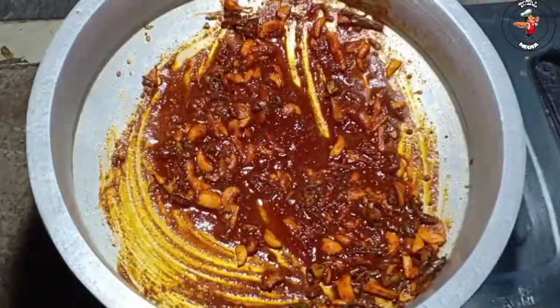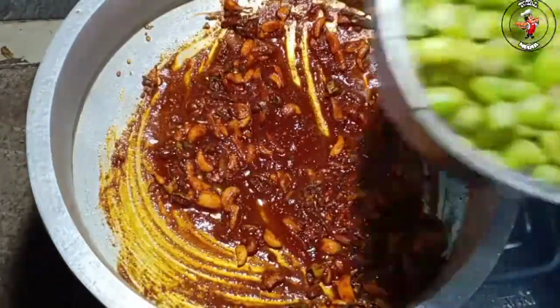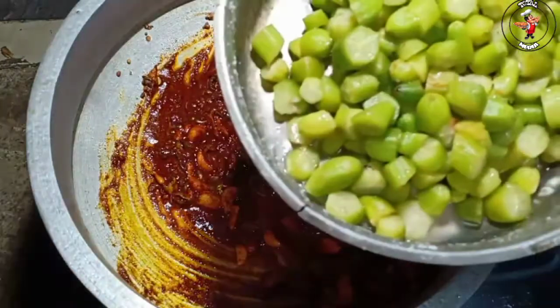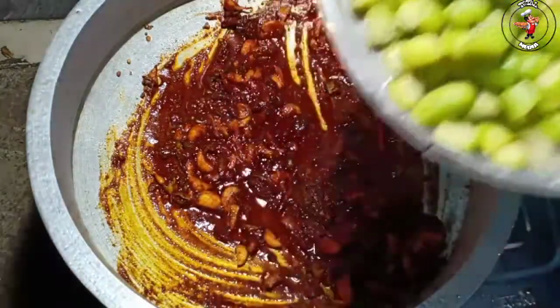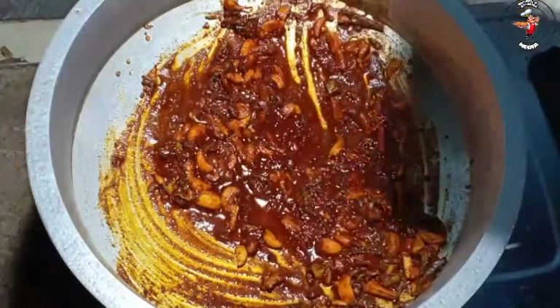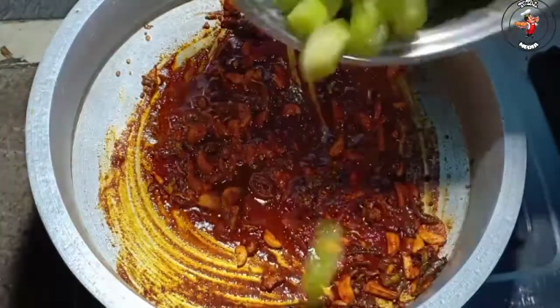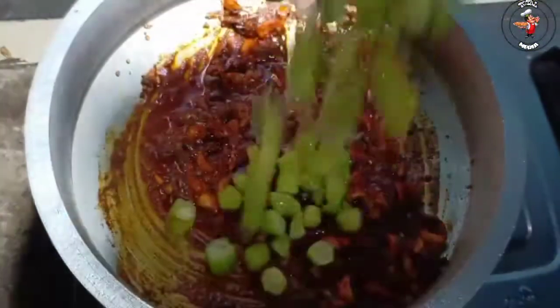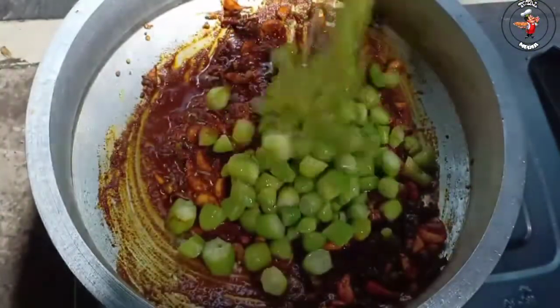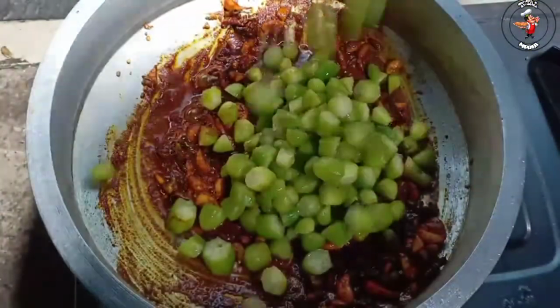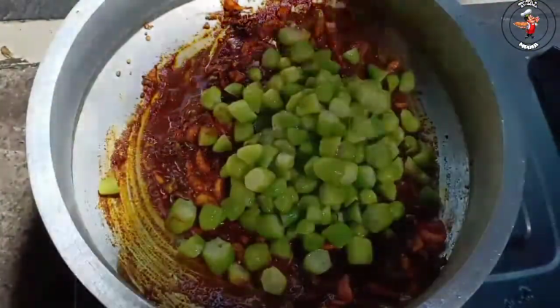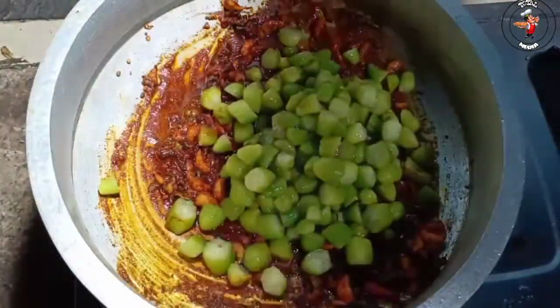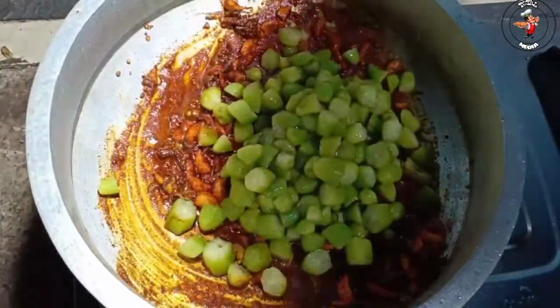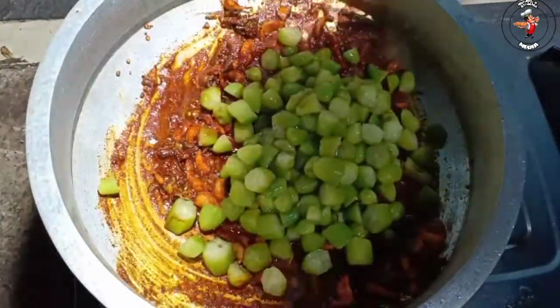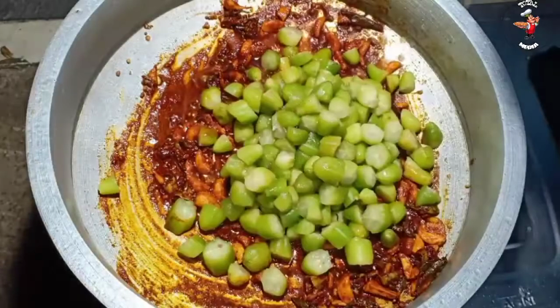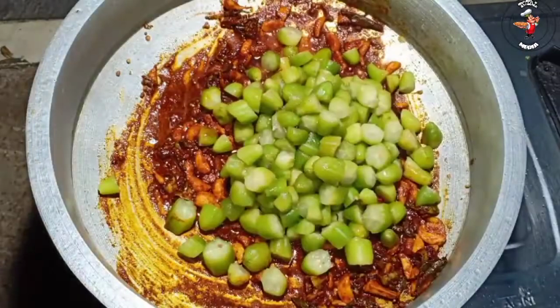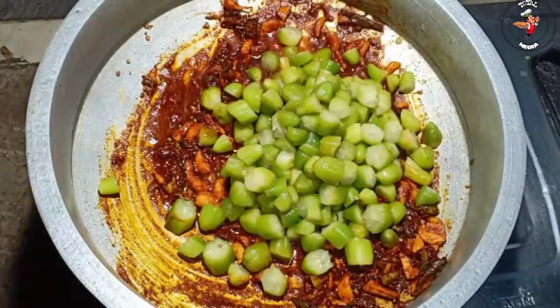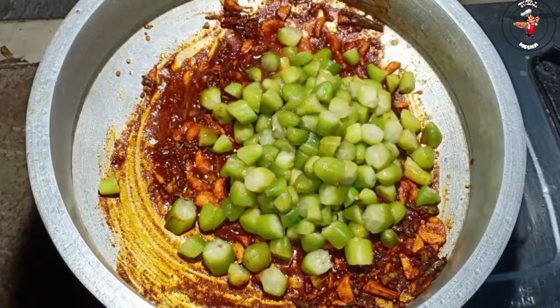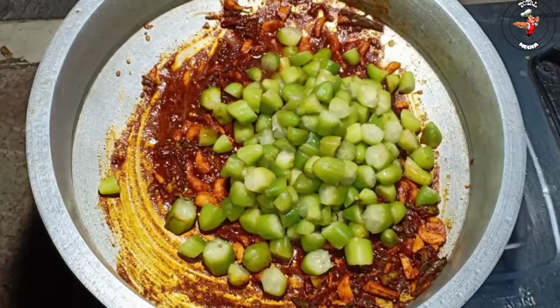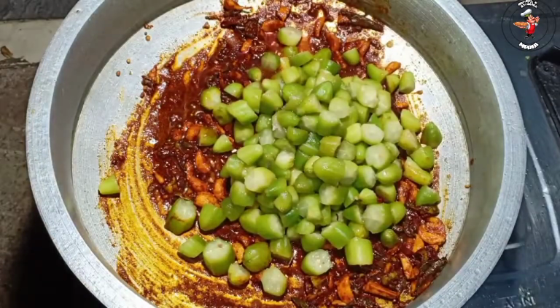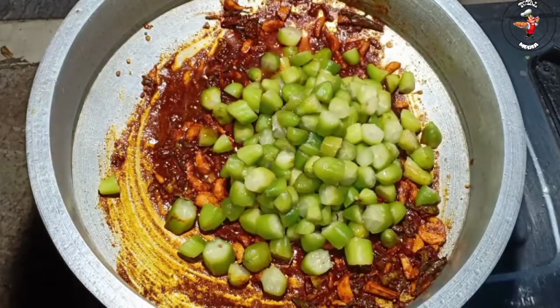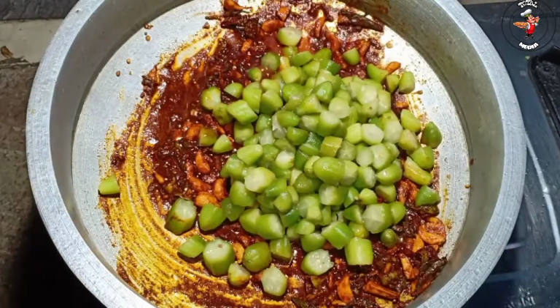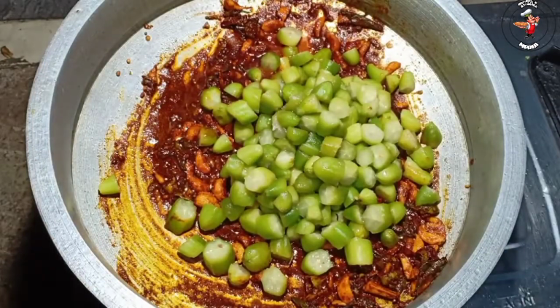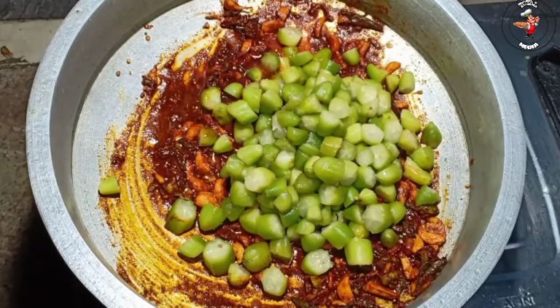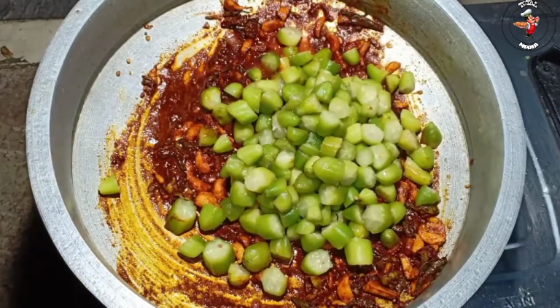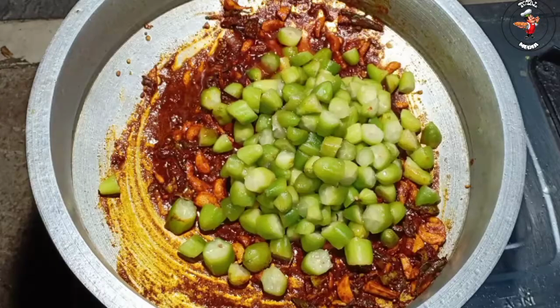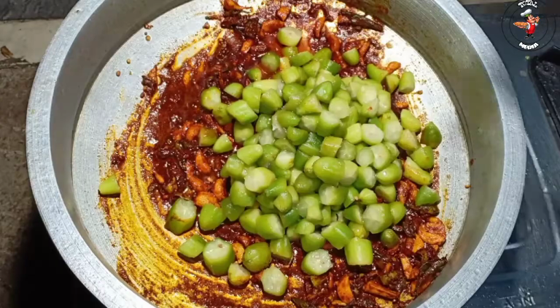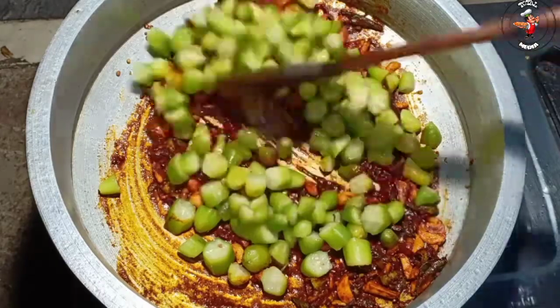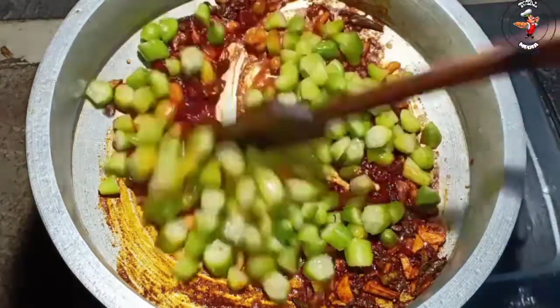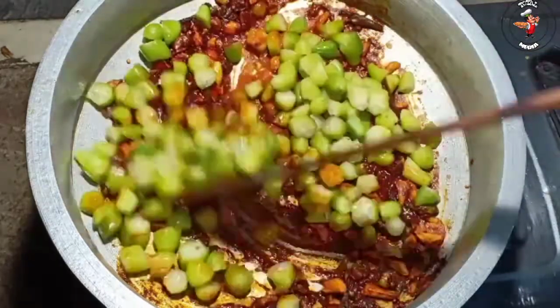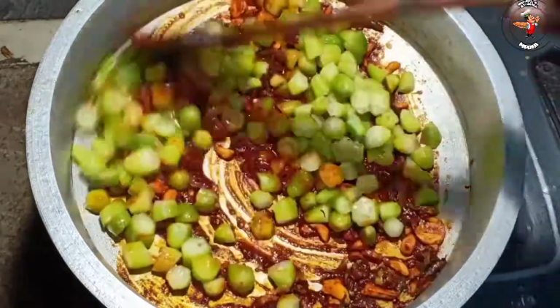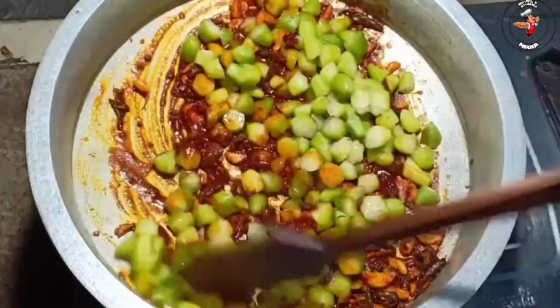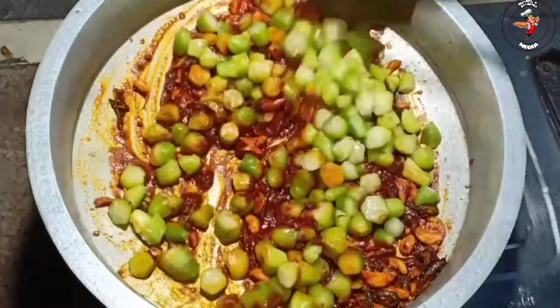We just need to cook the hot sauce. We have to cook the hot sauce and we will cook it.